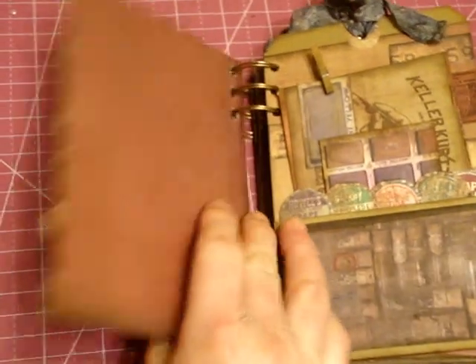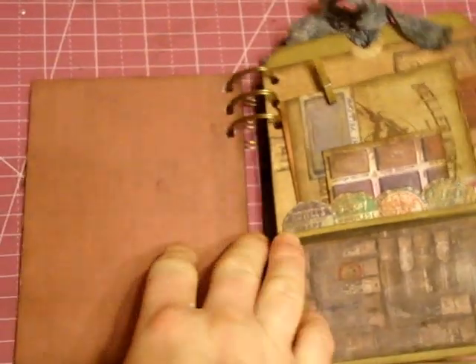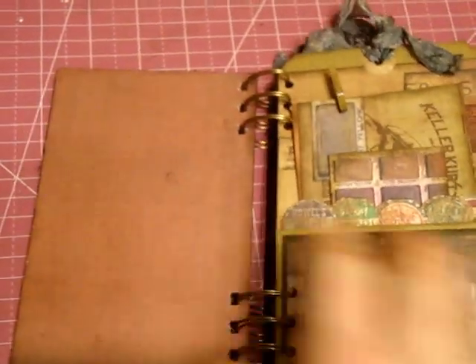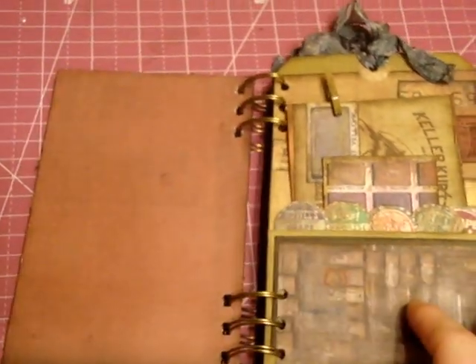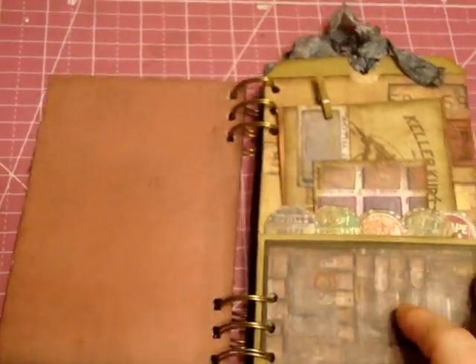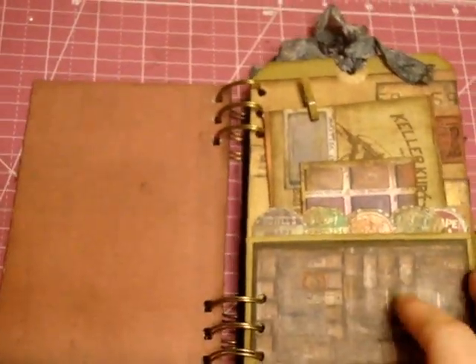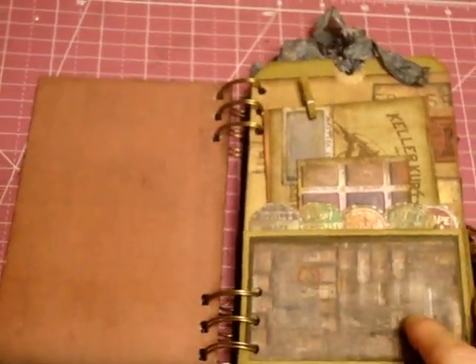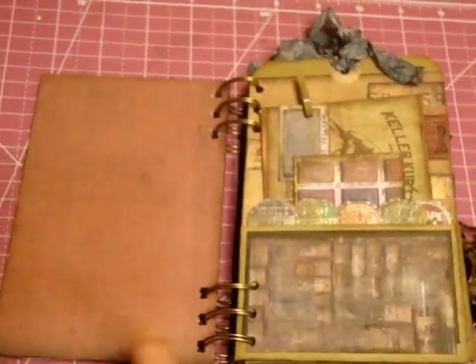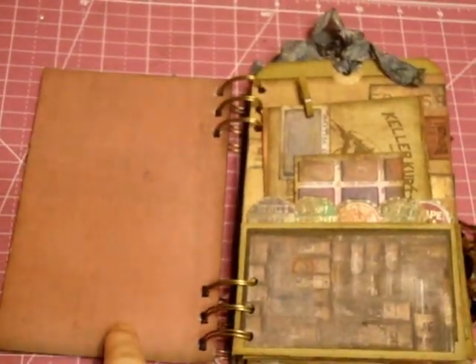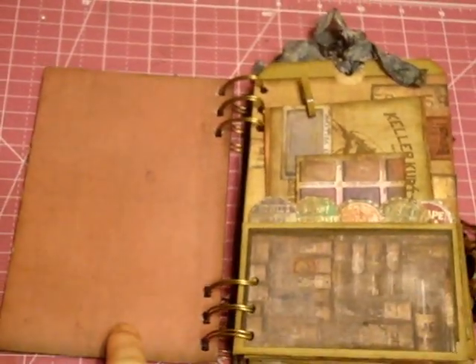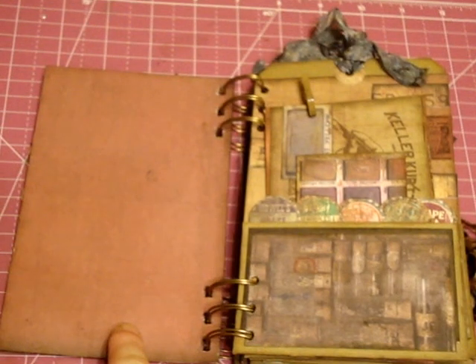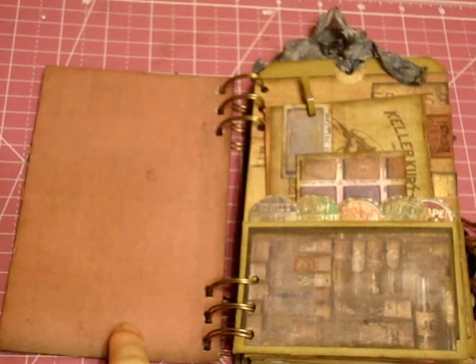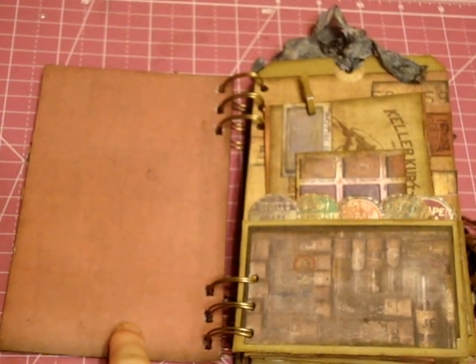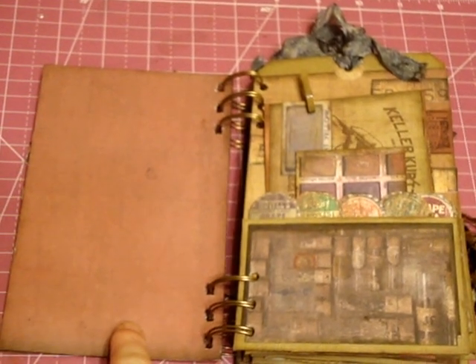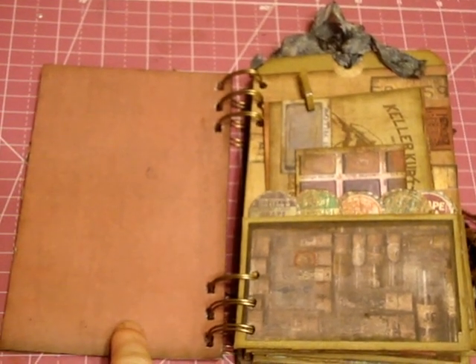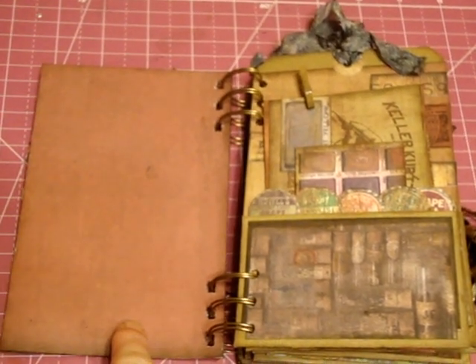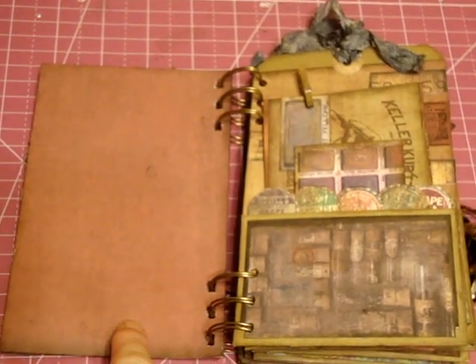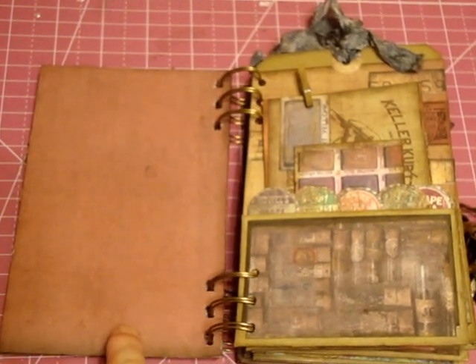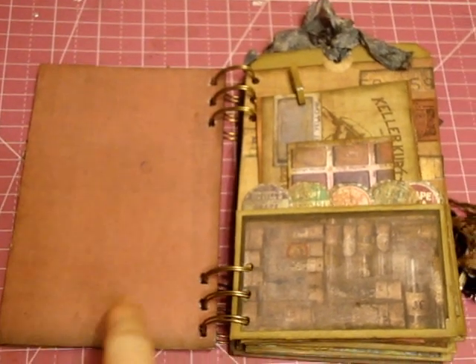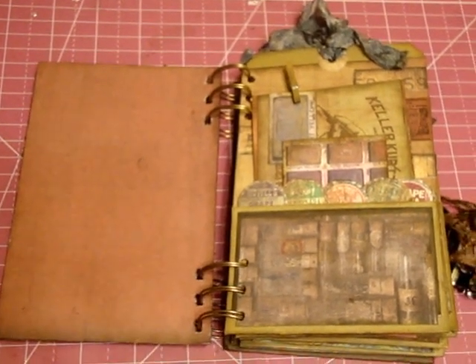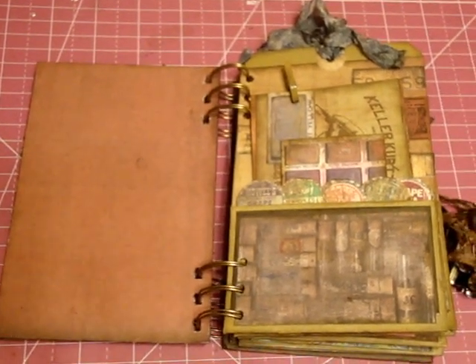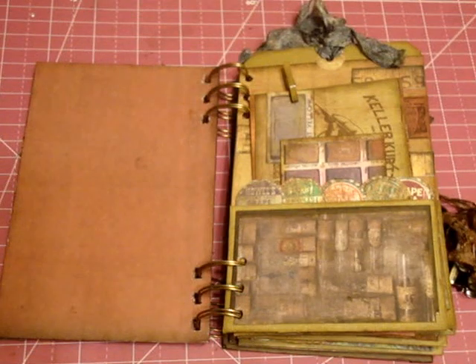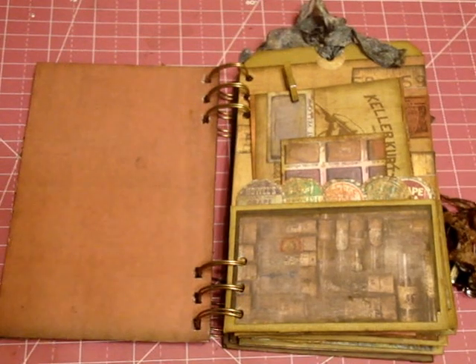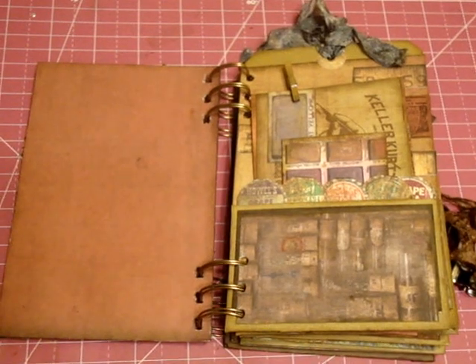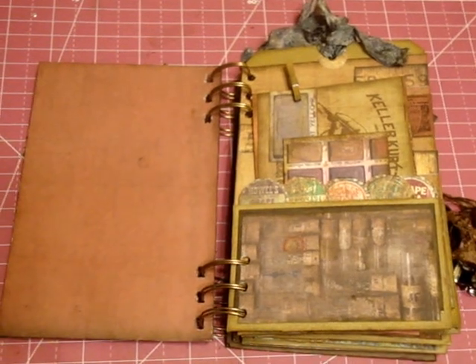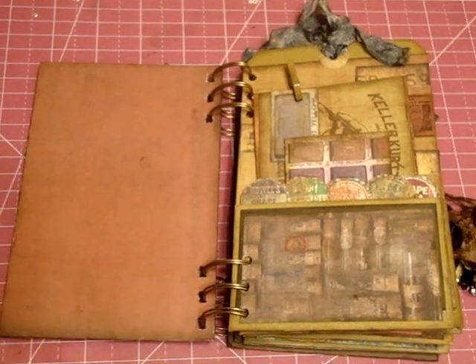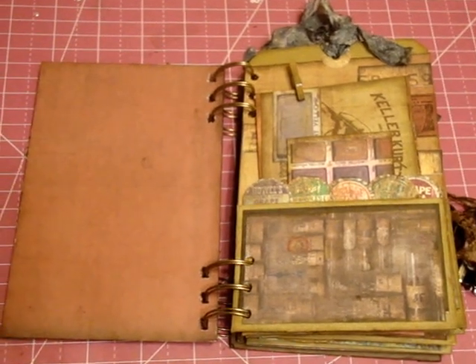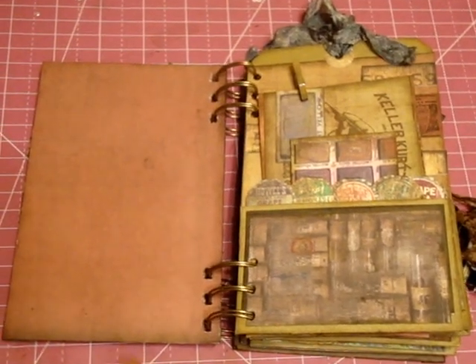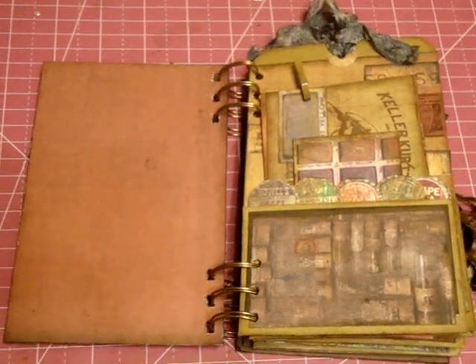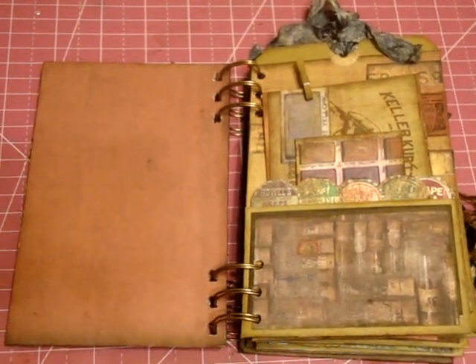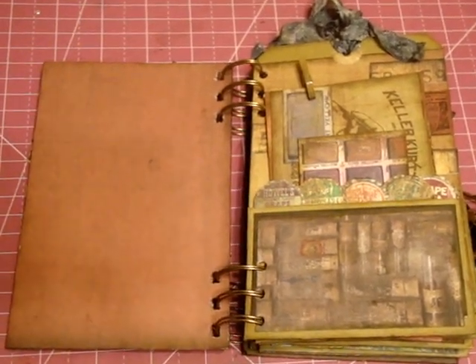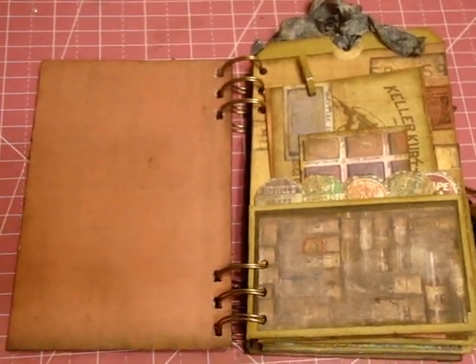A lot of people know that when I make albums, I like to leave stuff blank here and there just in case I'm giving it away, and I like to give people a chance to do something on their own, or maybe use it for journaling.